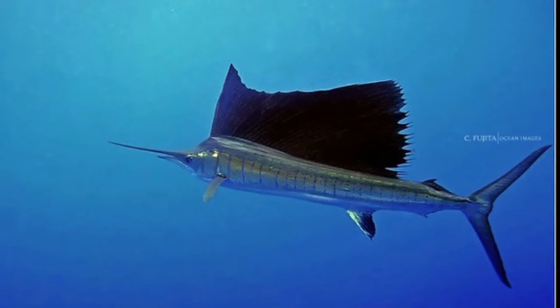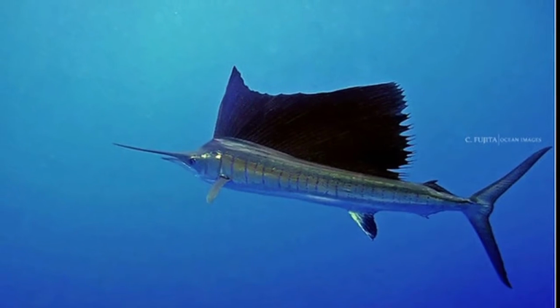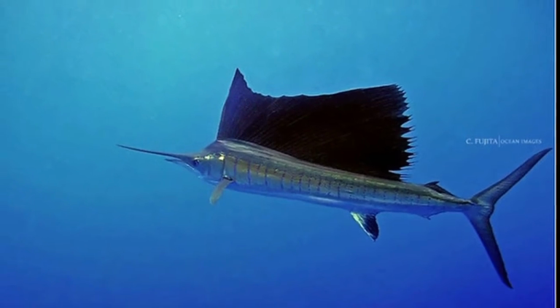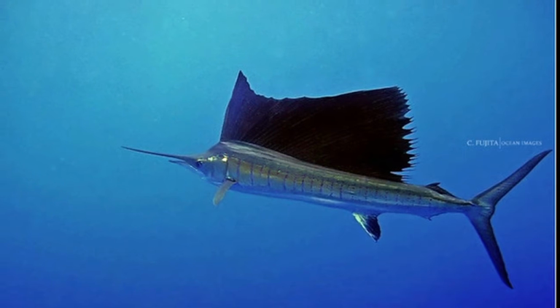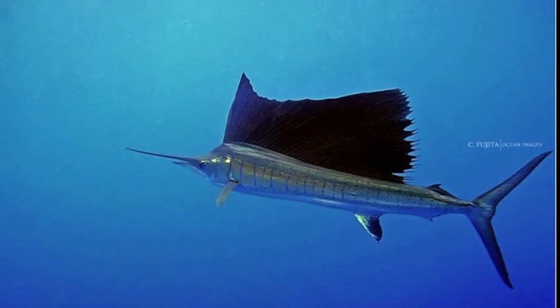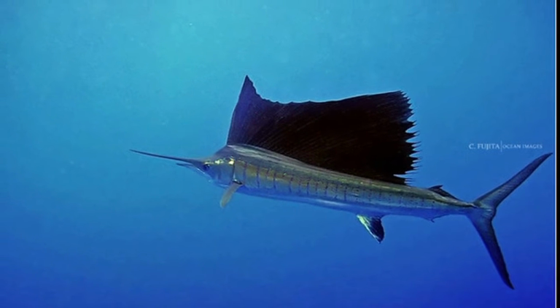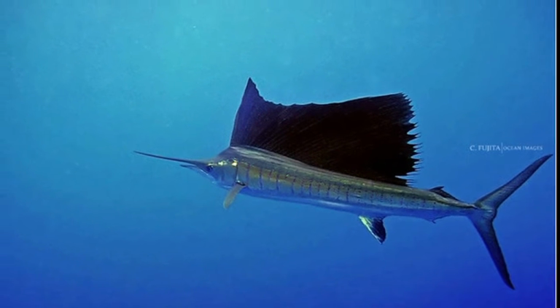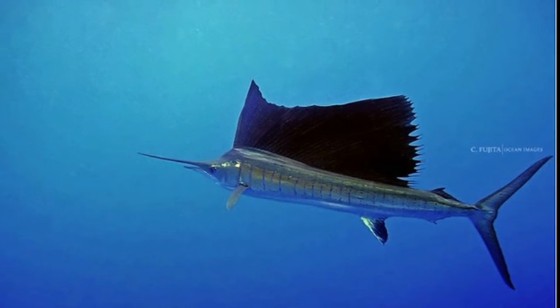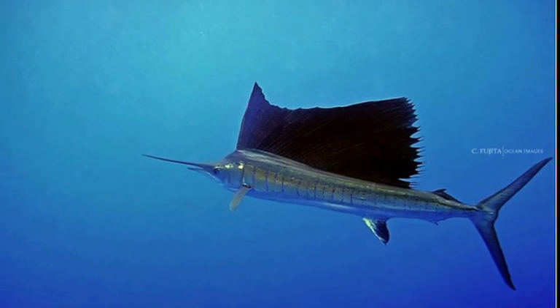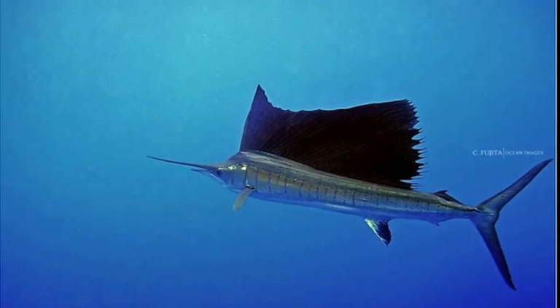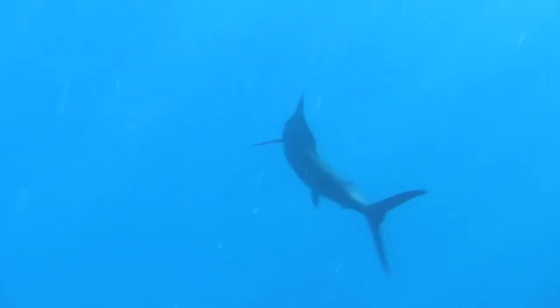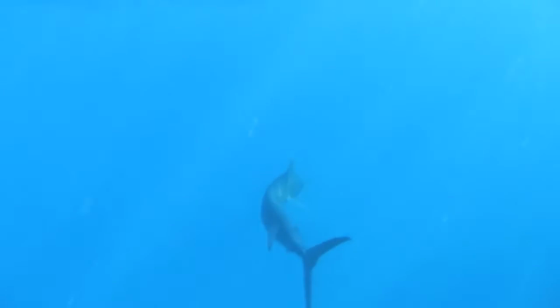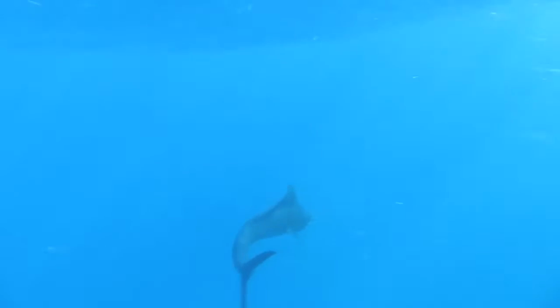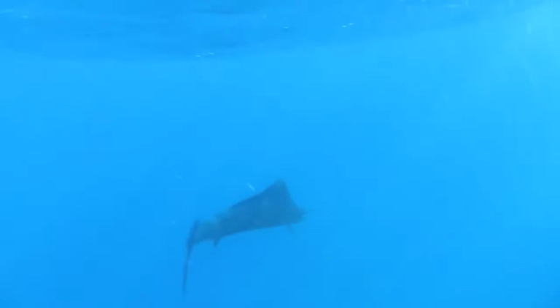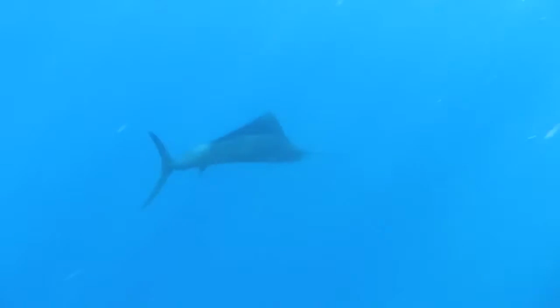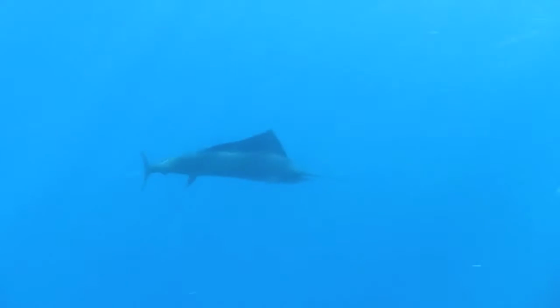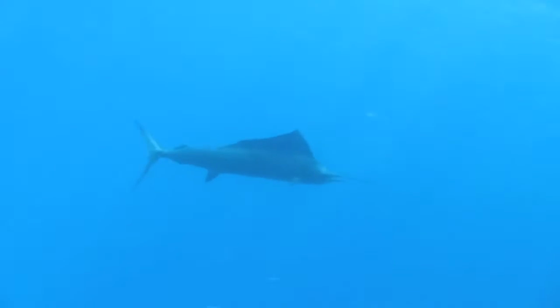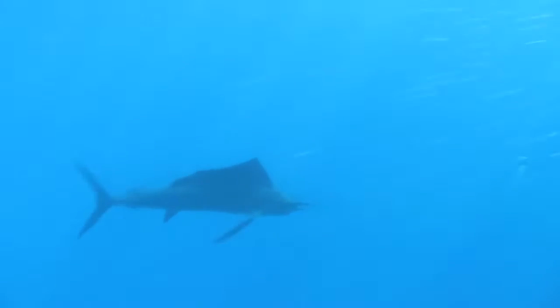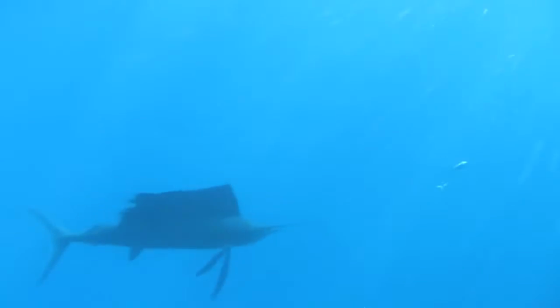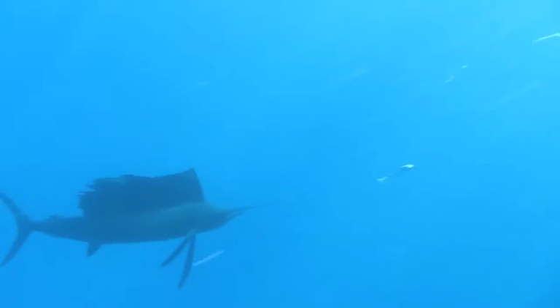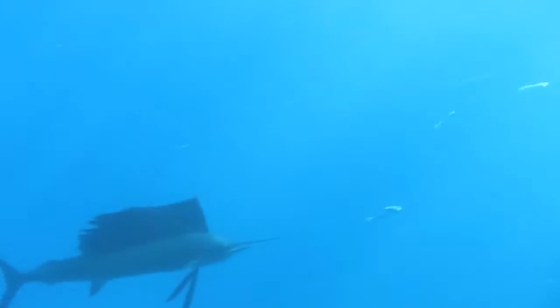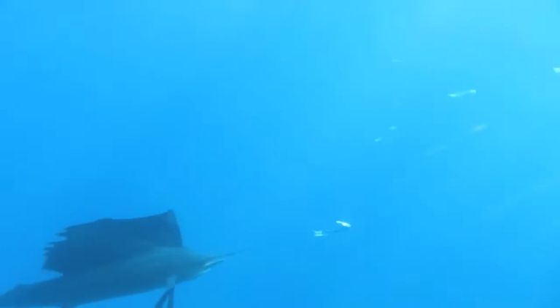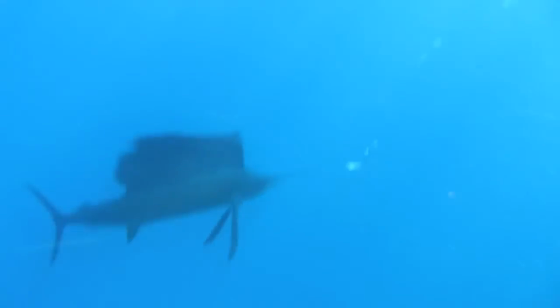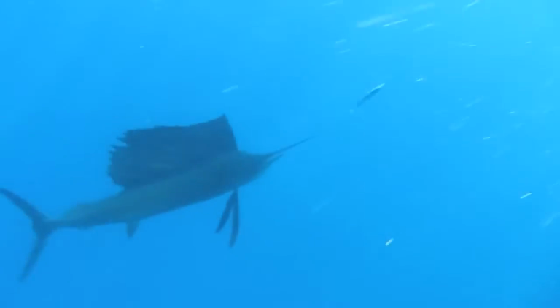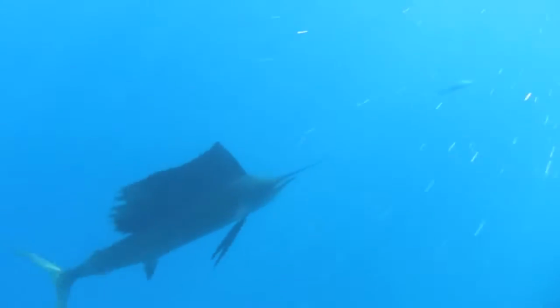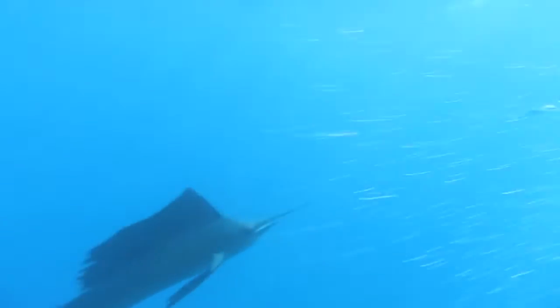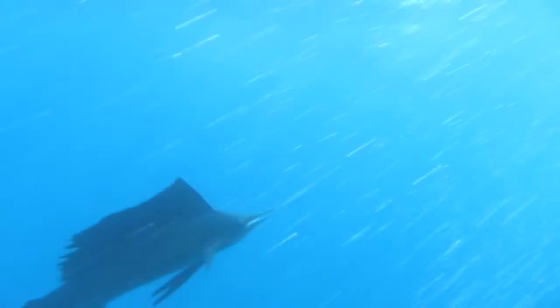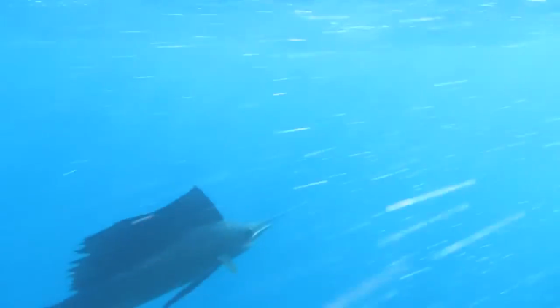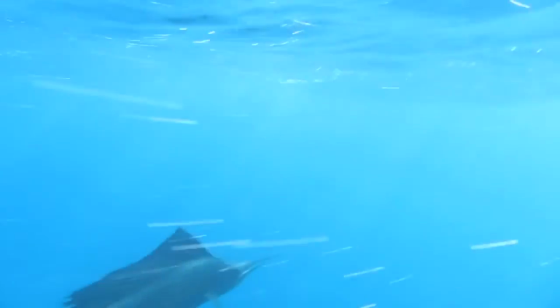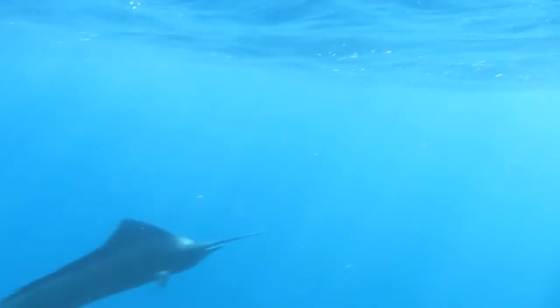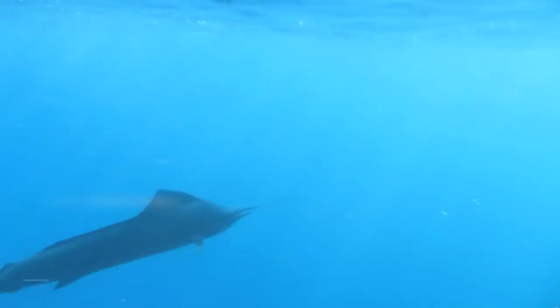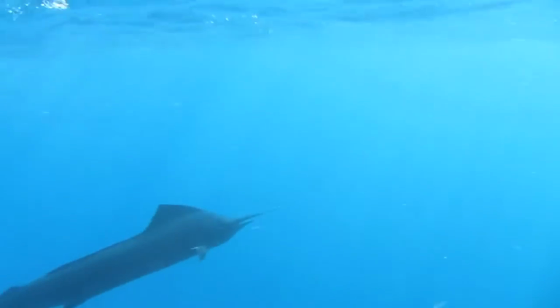Sailfish can grow to about 11 feet long. Their sail-like dorsal fin is higher than their bodies are thick. They fold their fin for fast swimming.